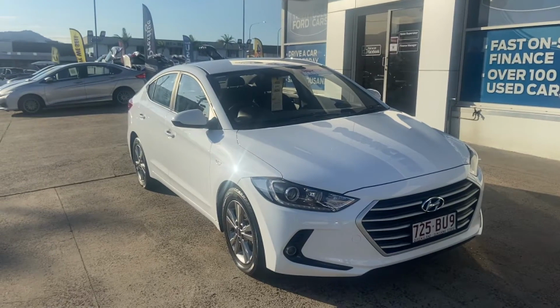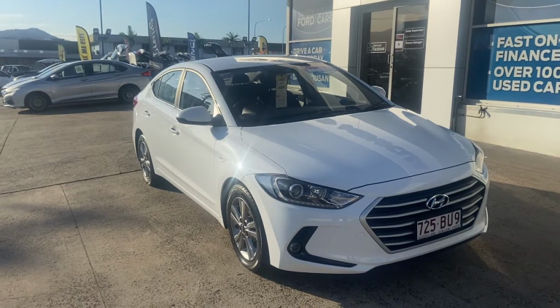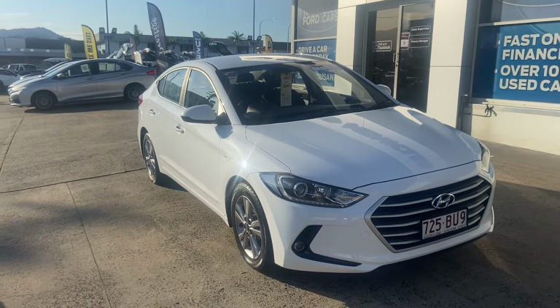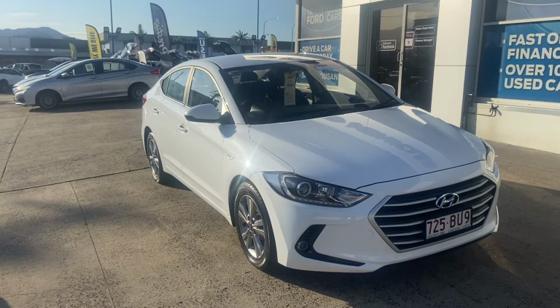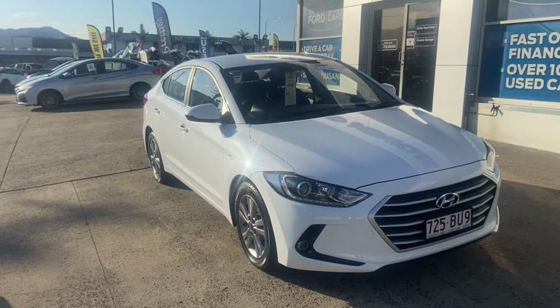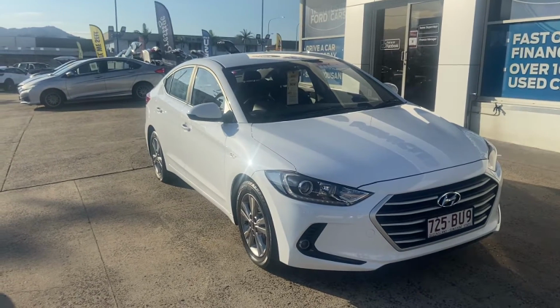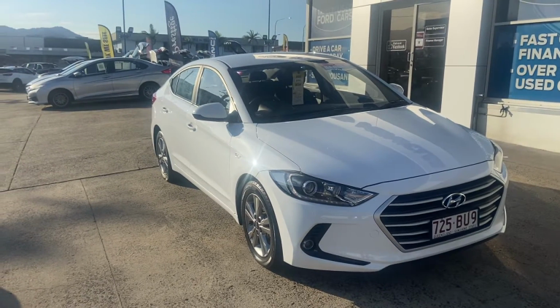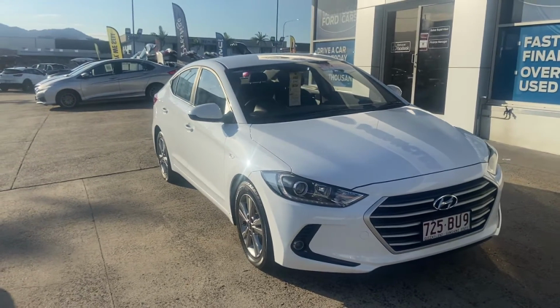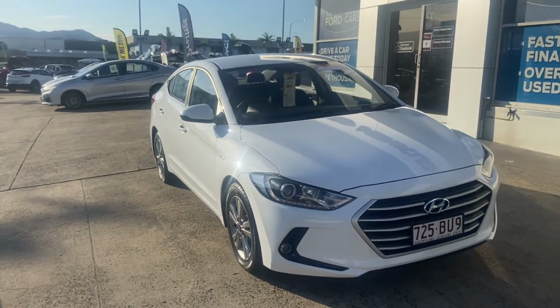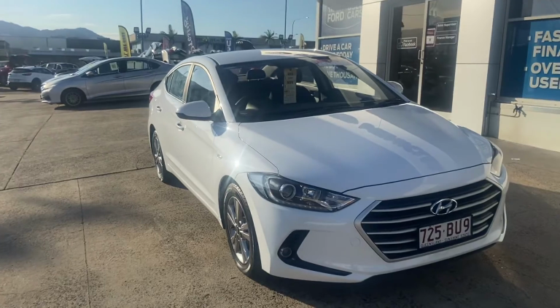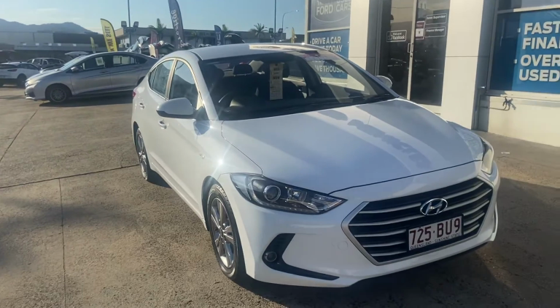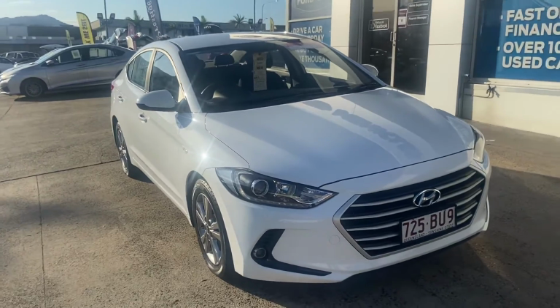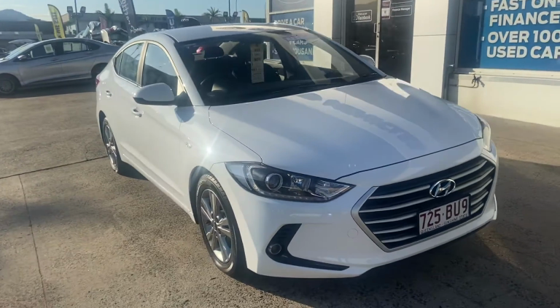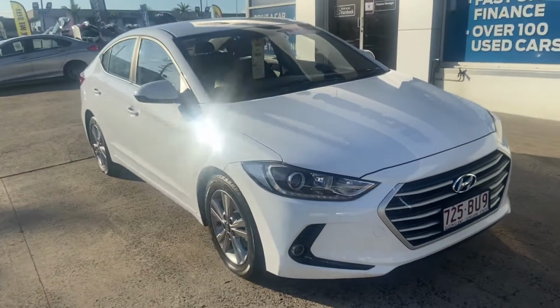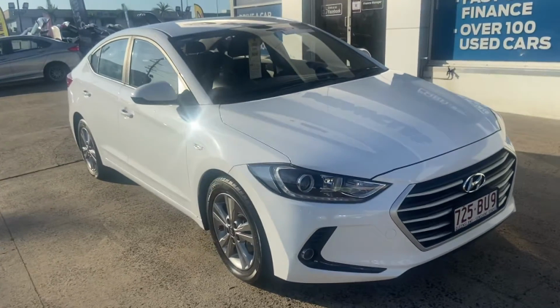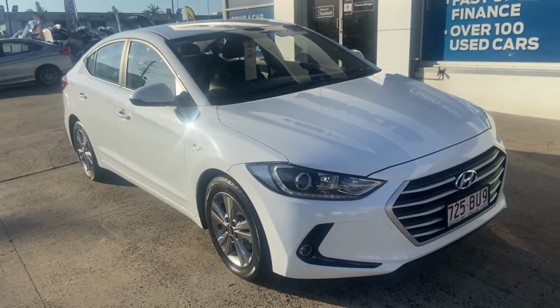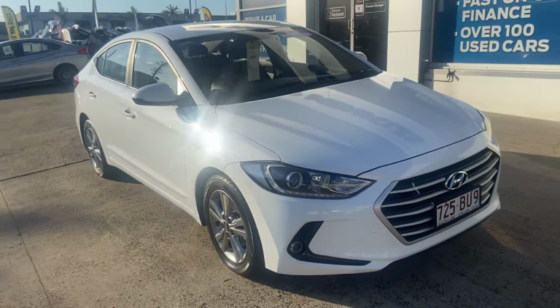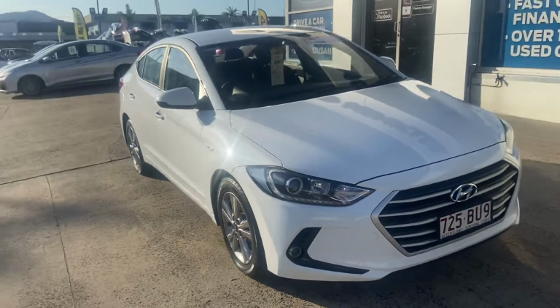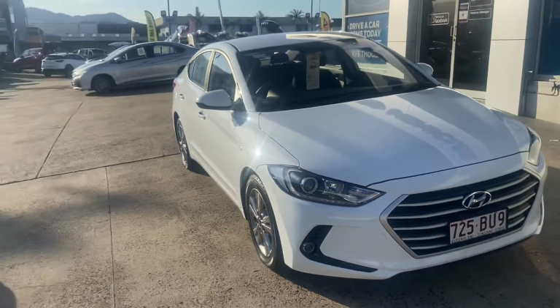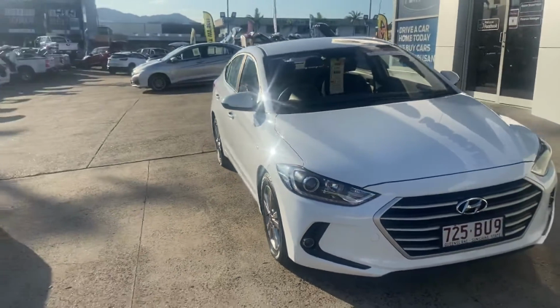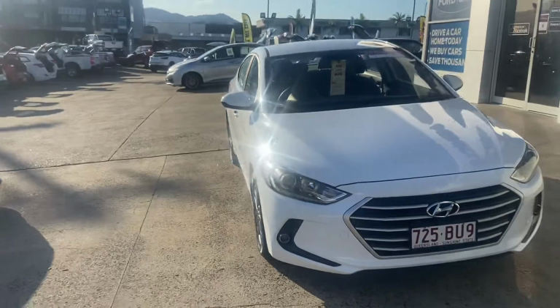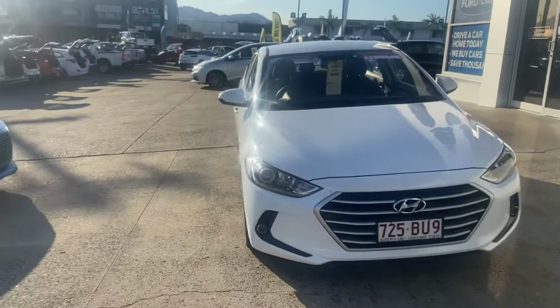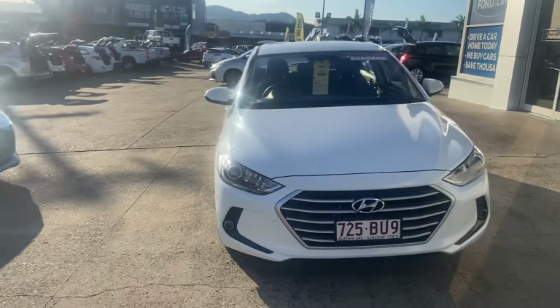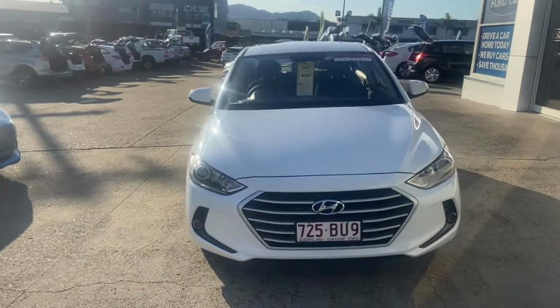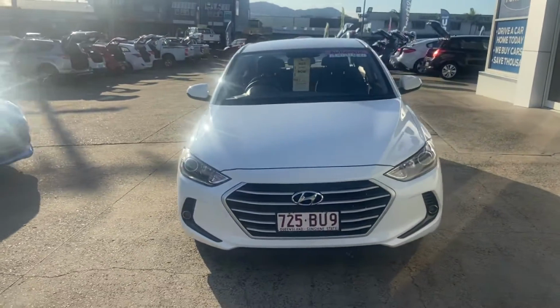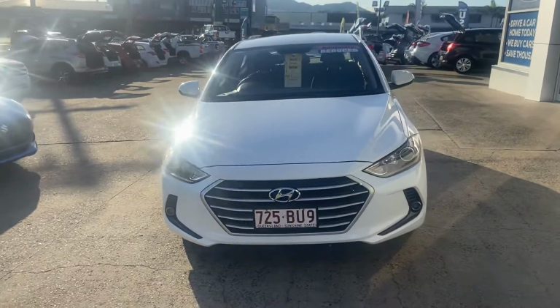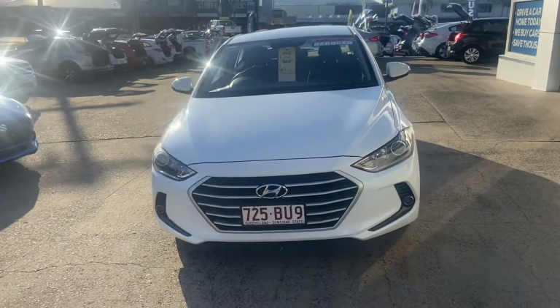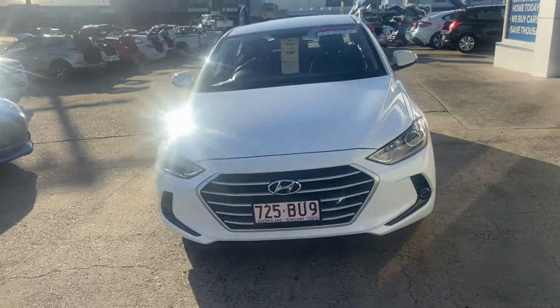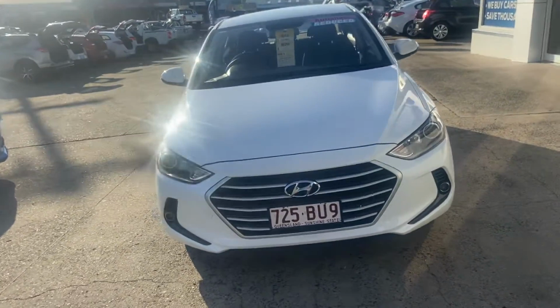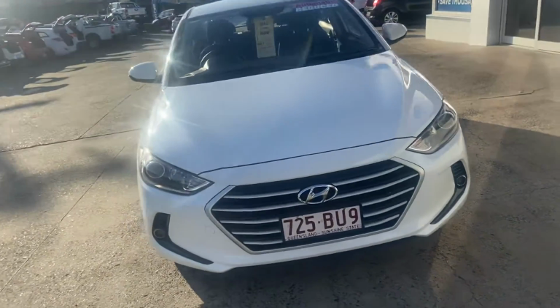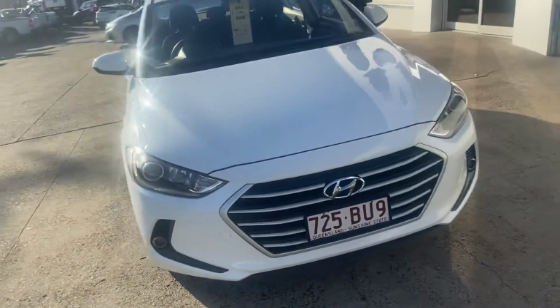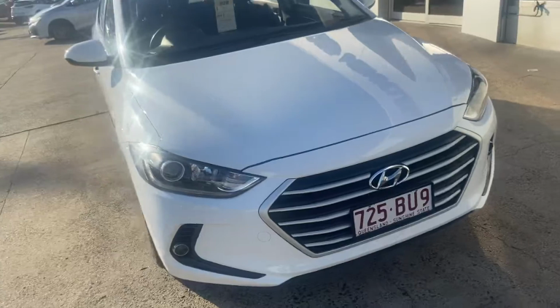Hey guys, it's Sean here from Trinity Ford Used Cars. Just doing a nice little video for you here on the Hyundai Elantra. Just gonna do a little walk around of the car and just point out all of the details on the vehicle and point out any imperfections as well if there are any.